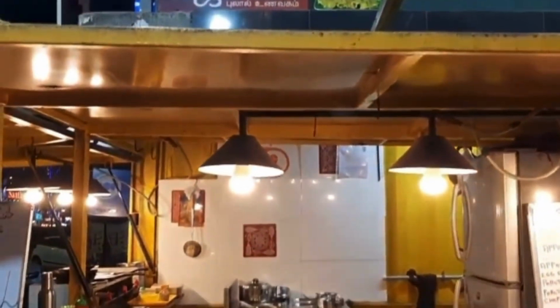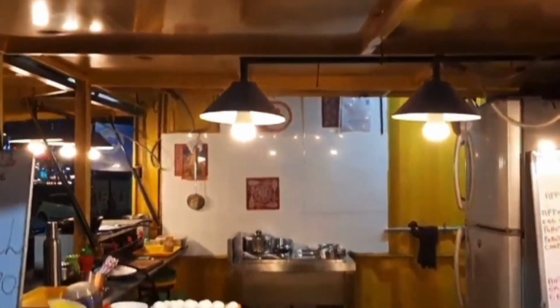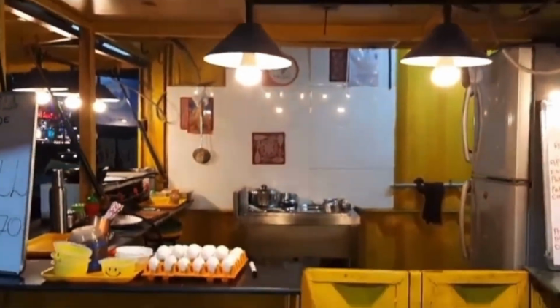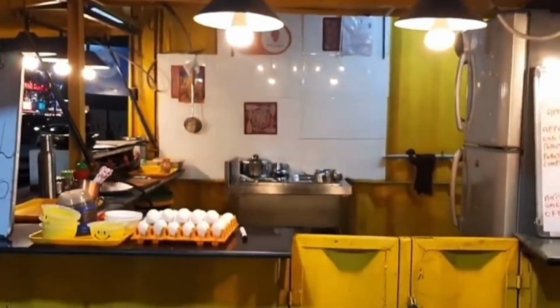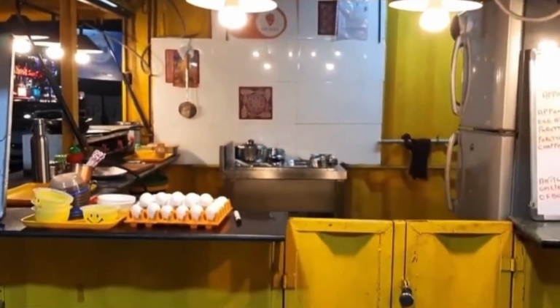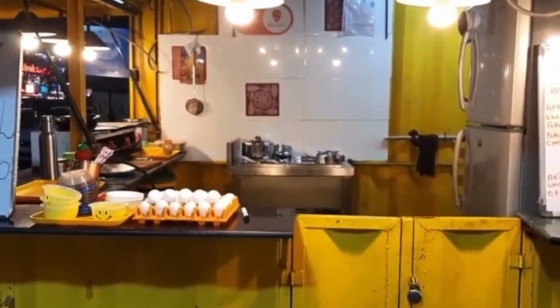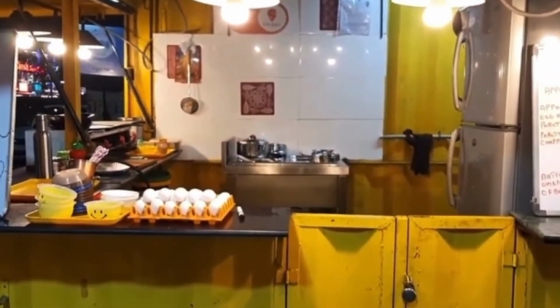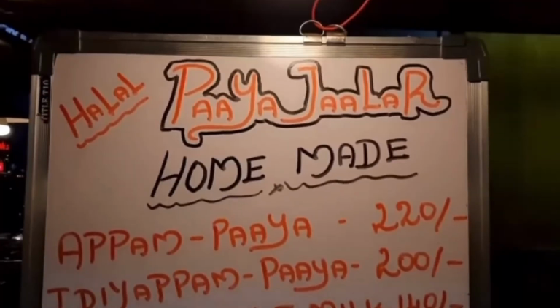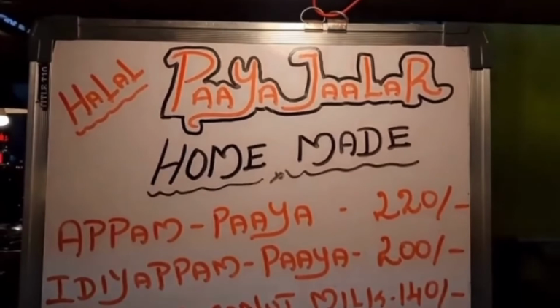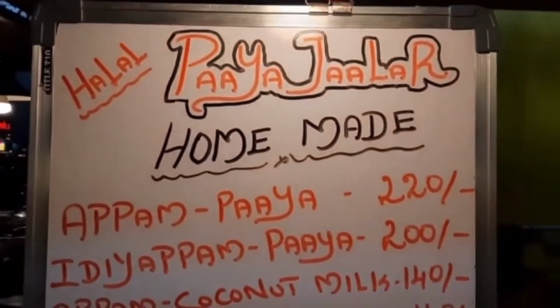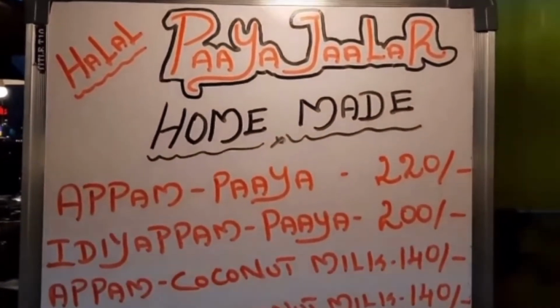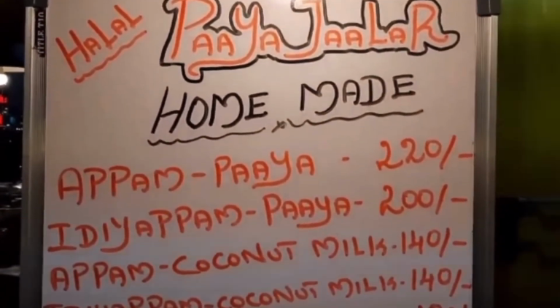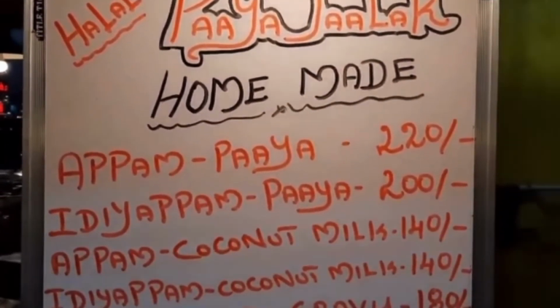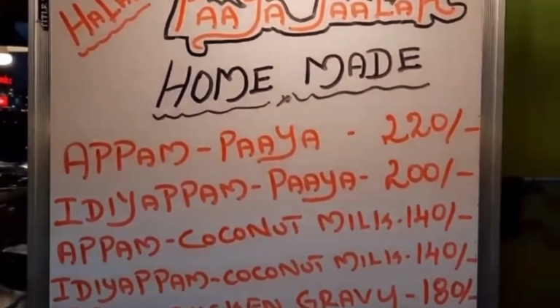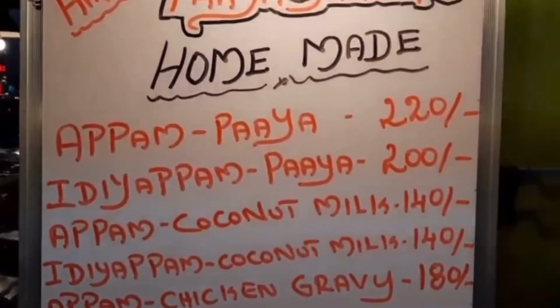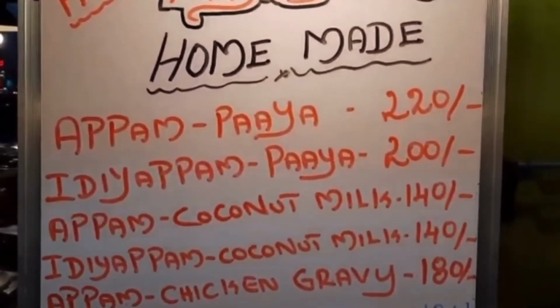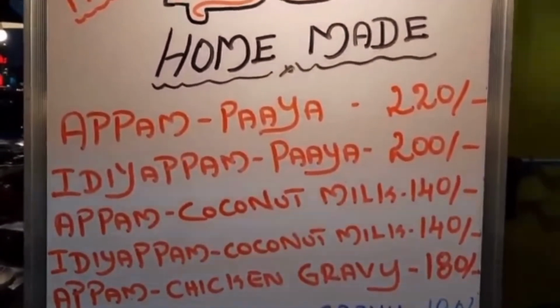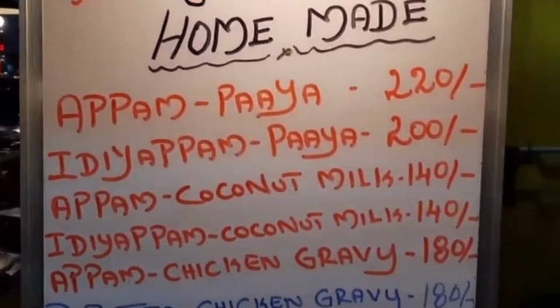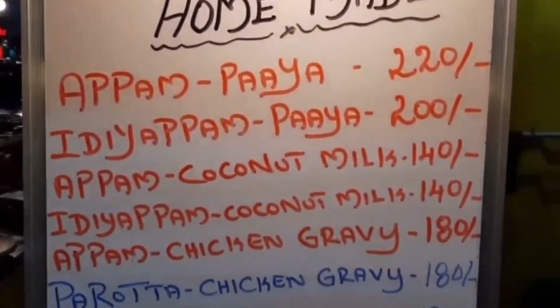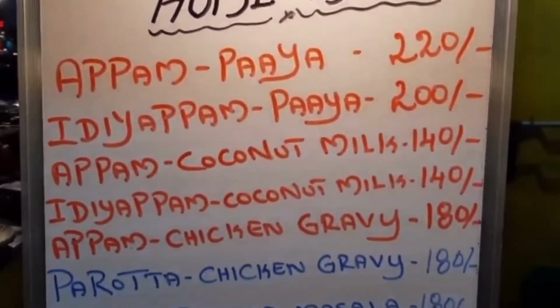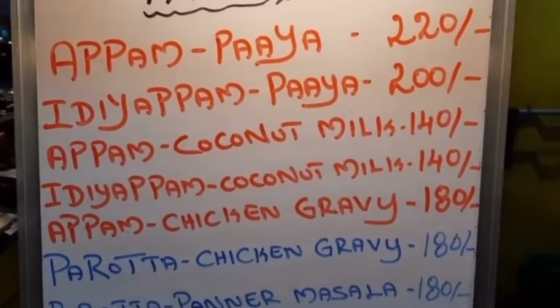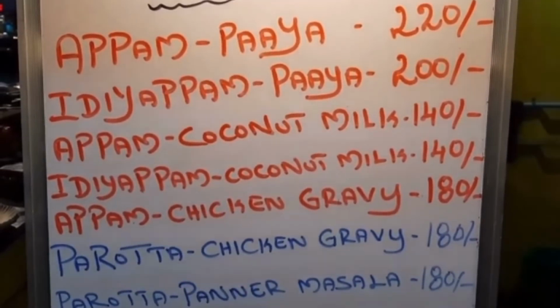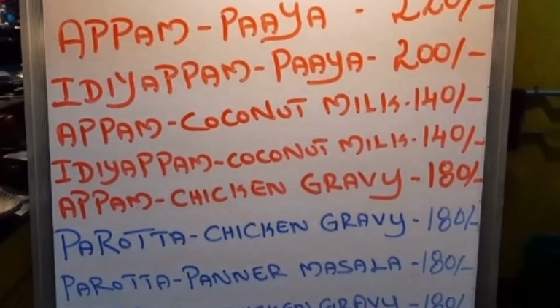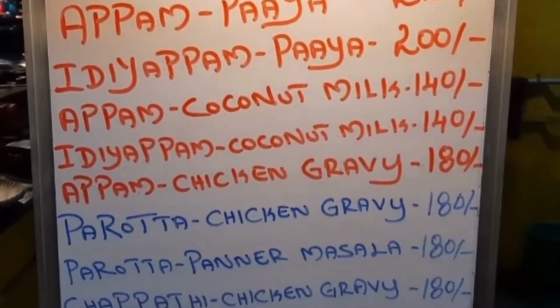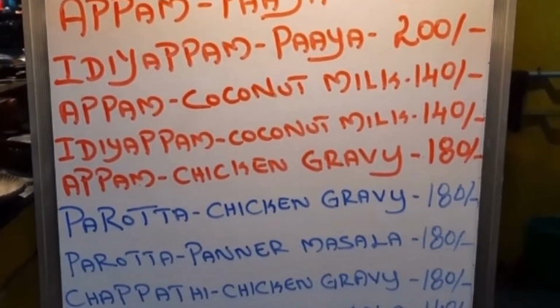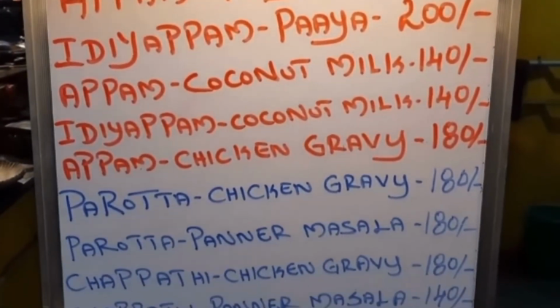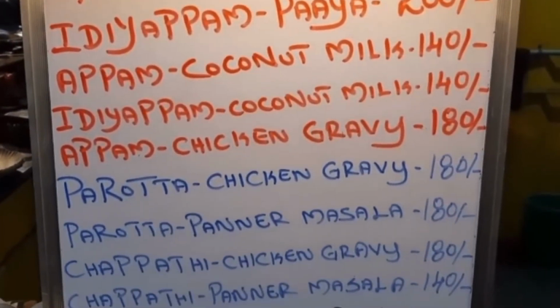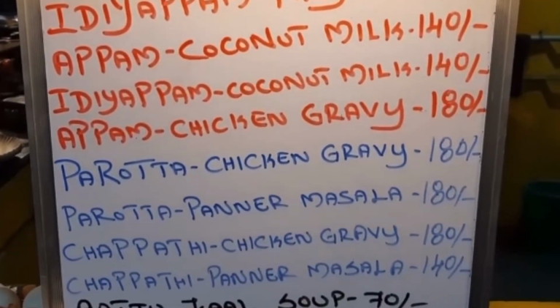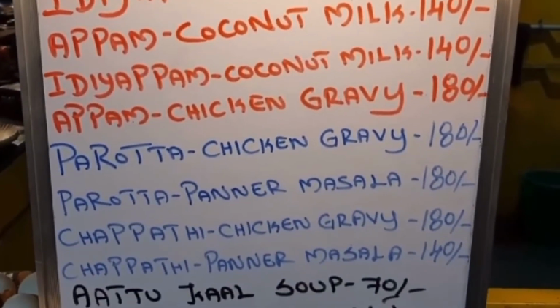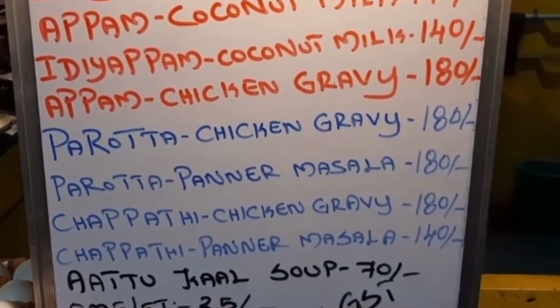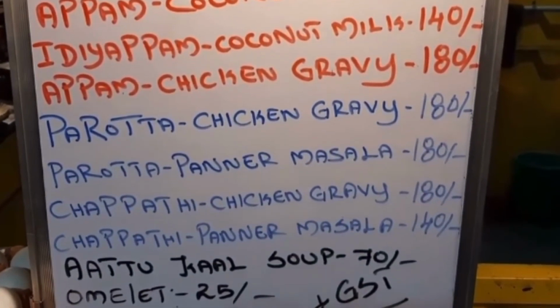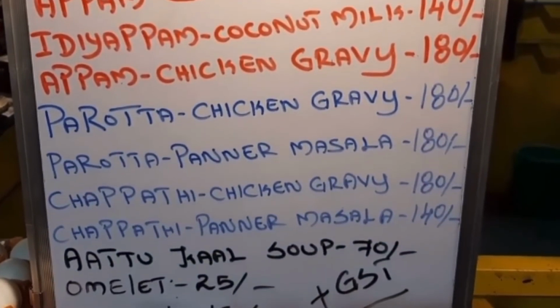The other shop is Pie Anjalar. This is a famous pie shop. They are all very famous and very homemade. They also have omelette and half-boiled eggs.